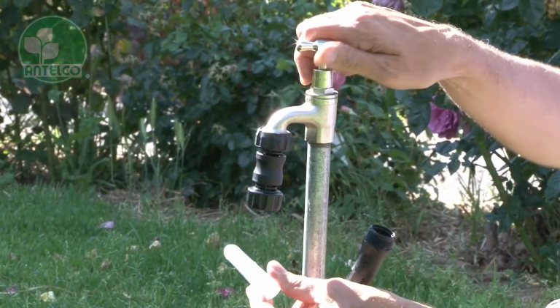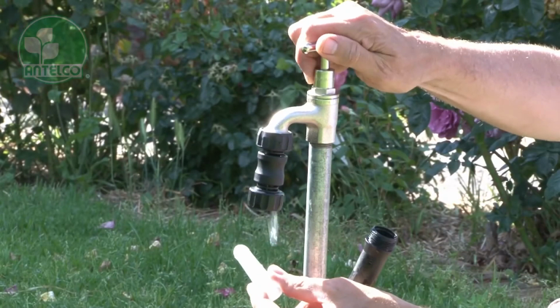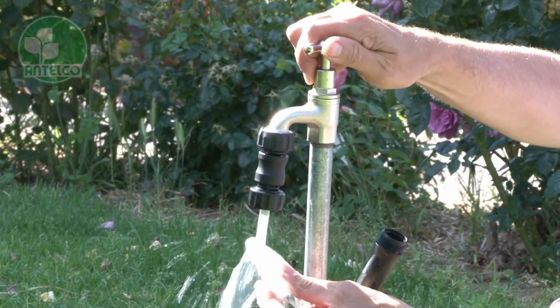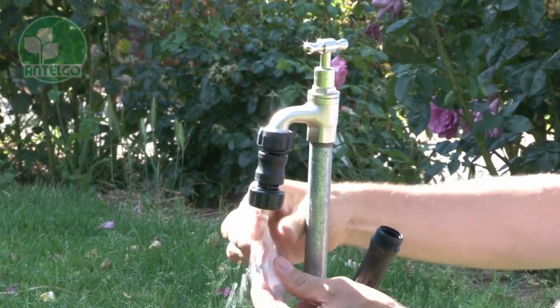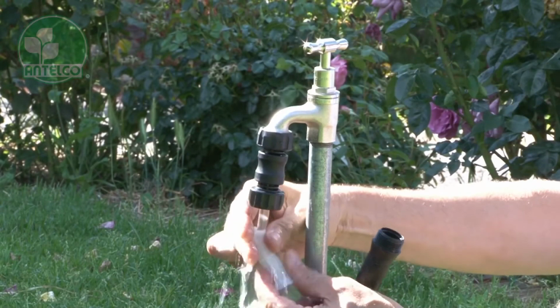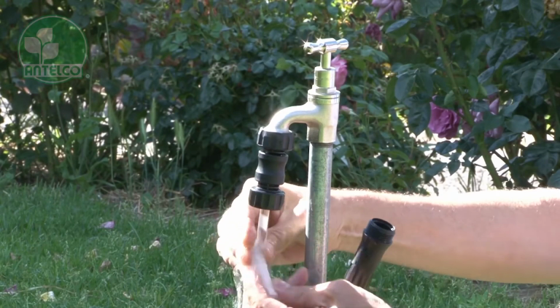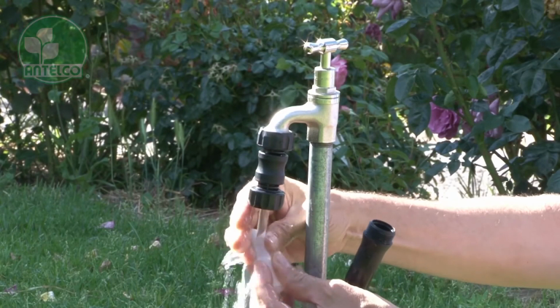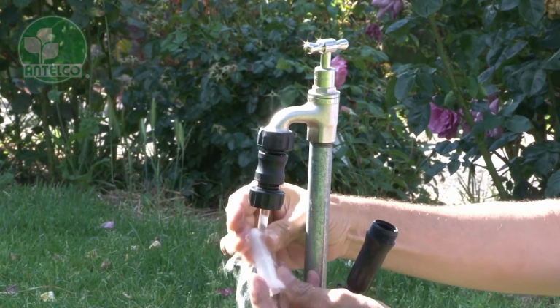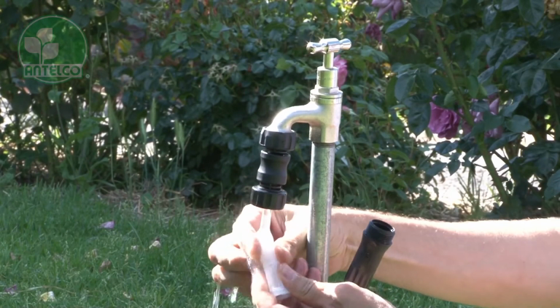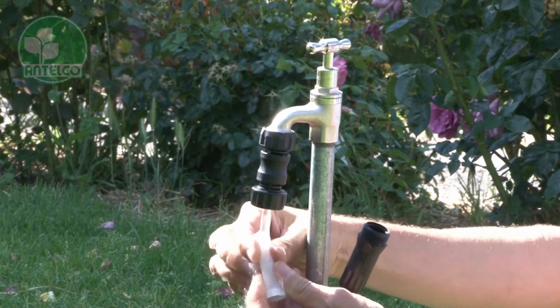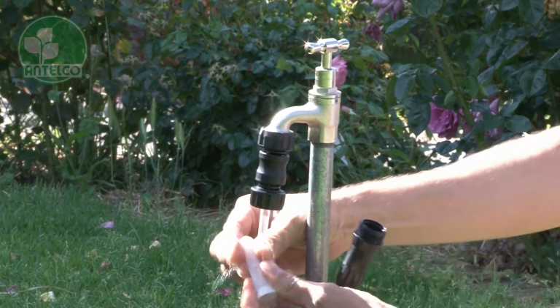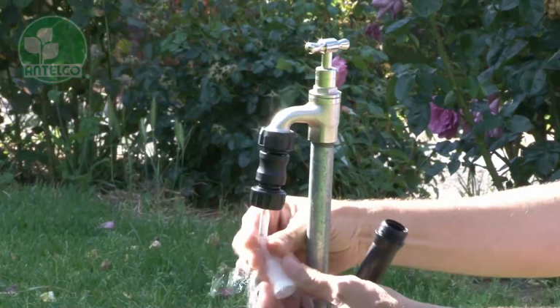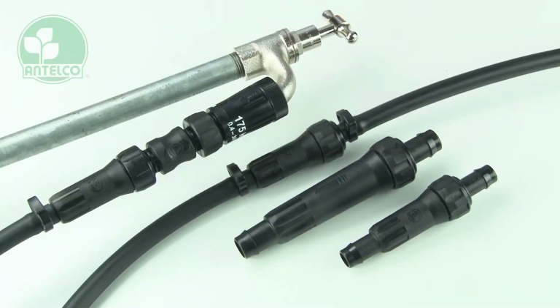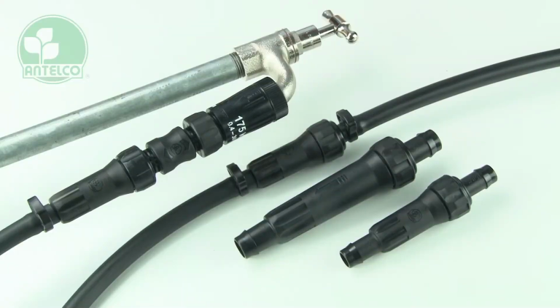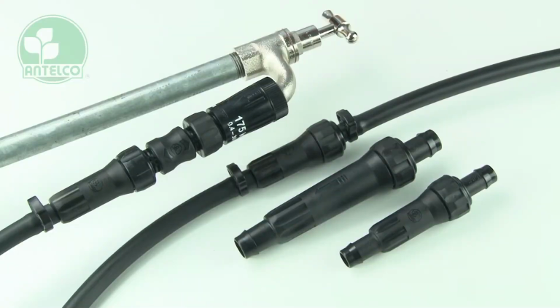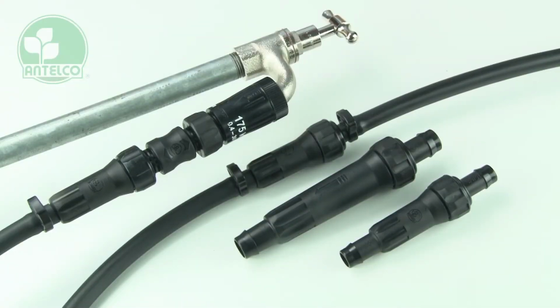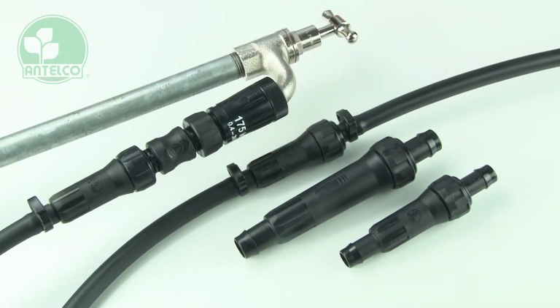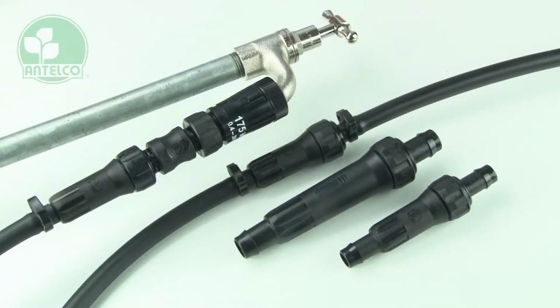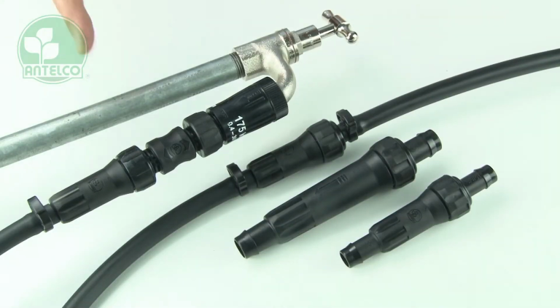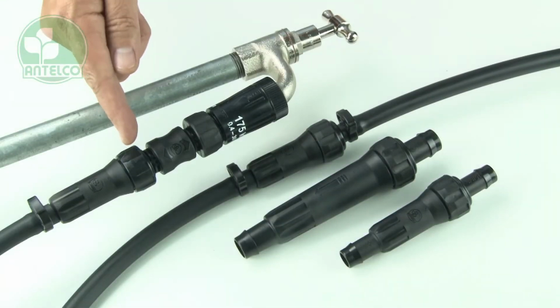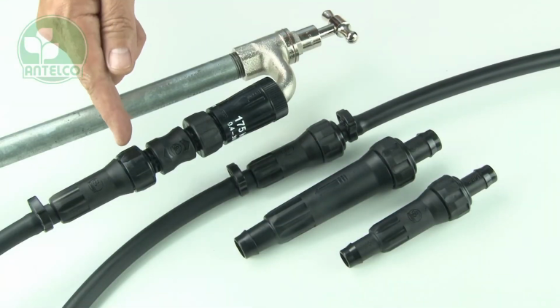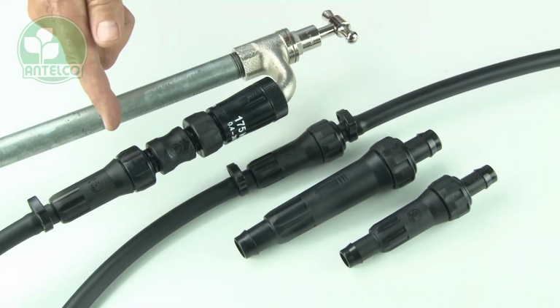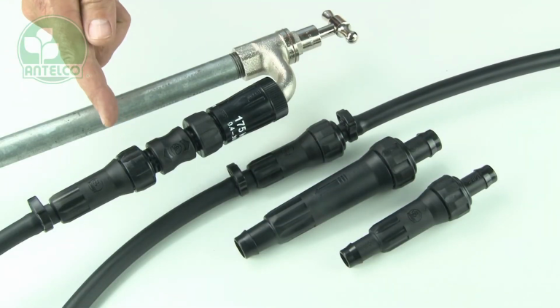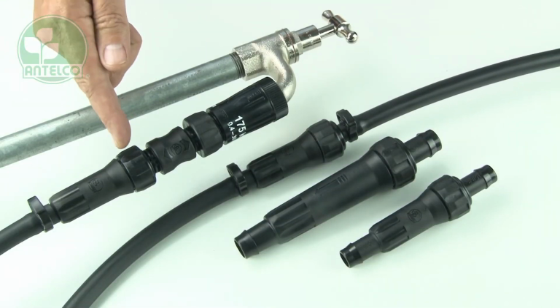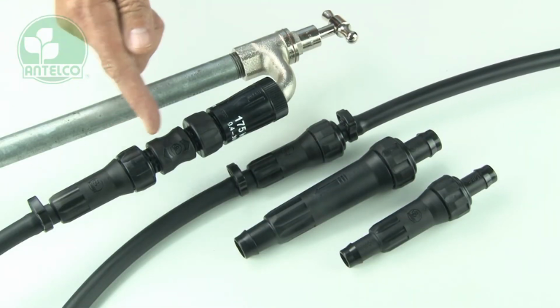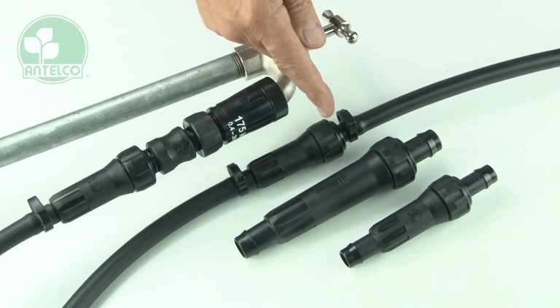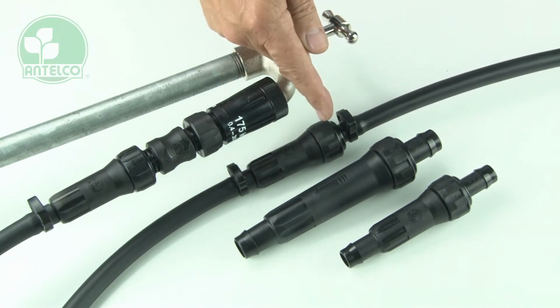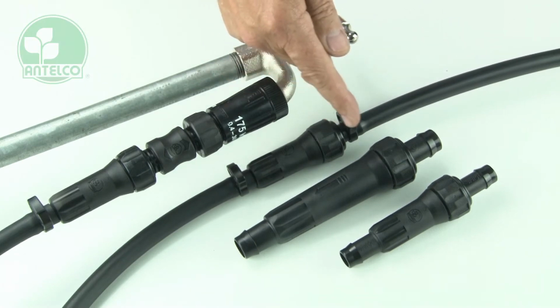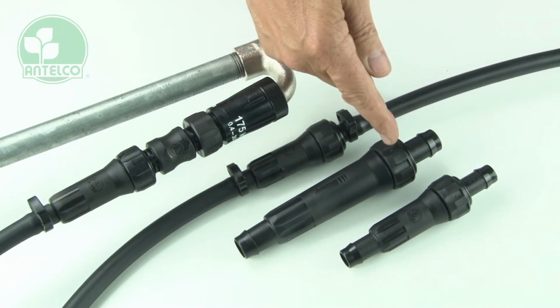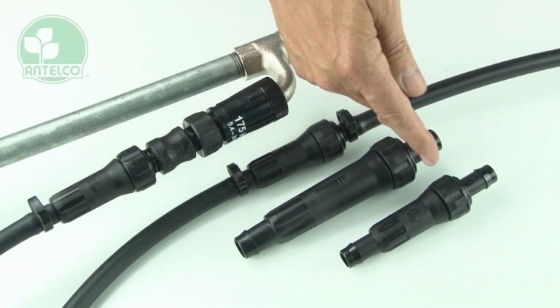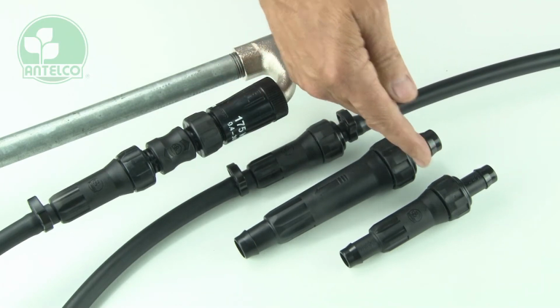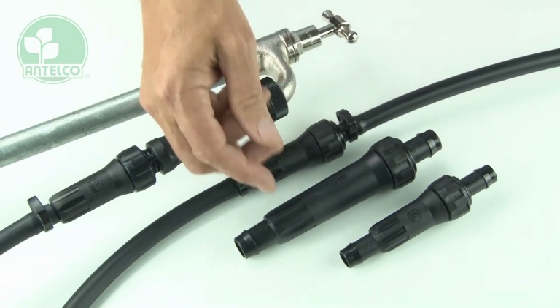Regular cleaning of your filter is important to maintain your irrigation system. To clean your filter, you will need to unscrew this nut to access the filter screen, then pull the filter out for inspection and cleaning.